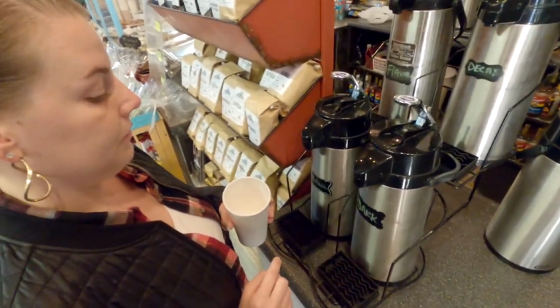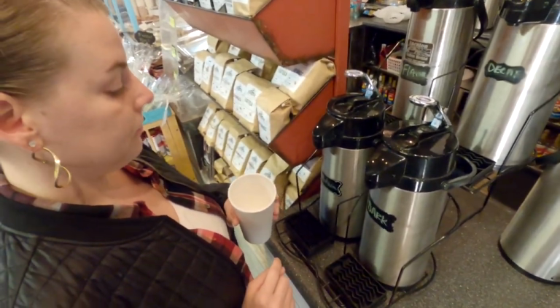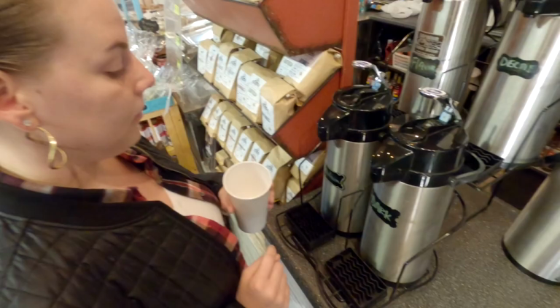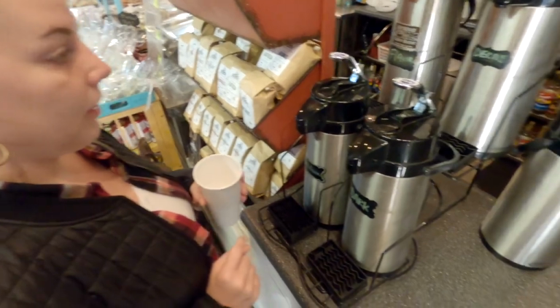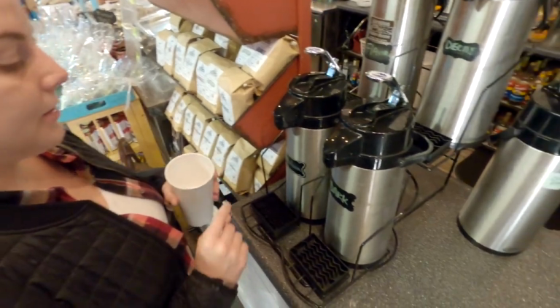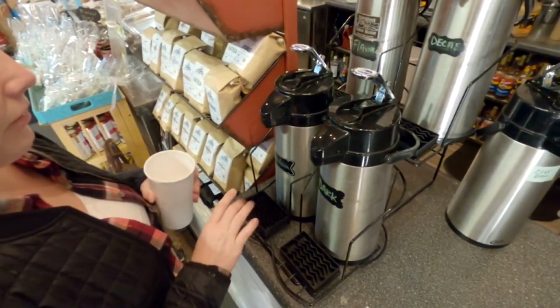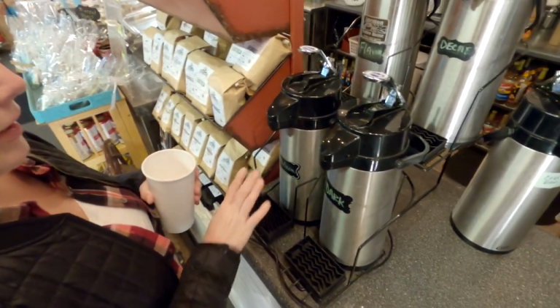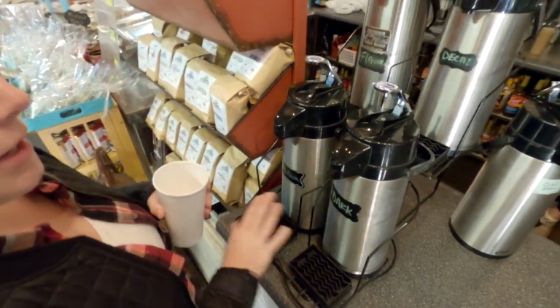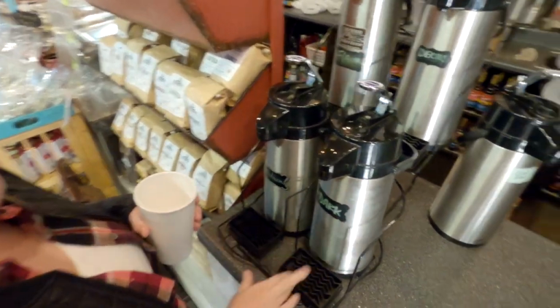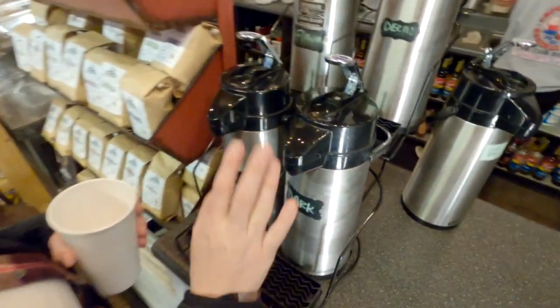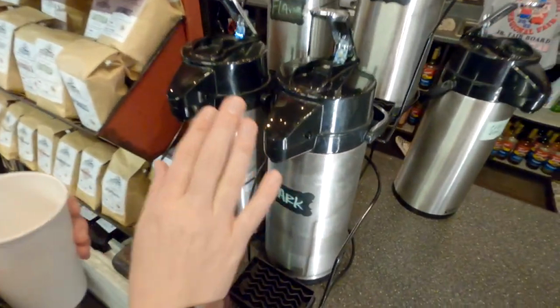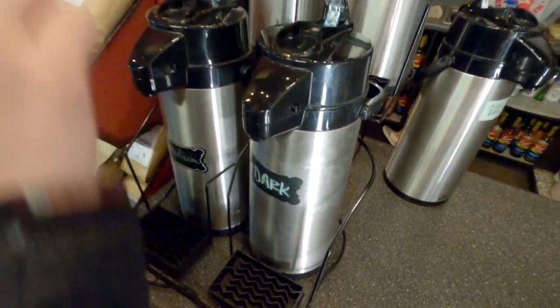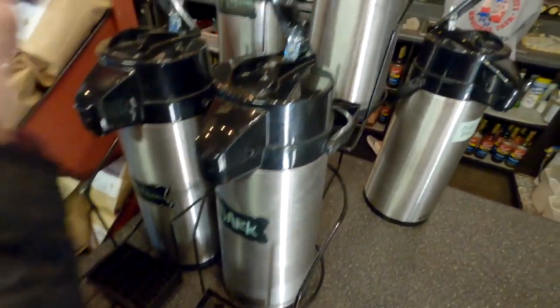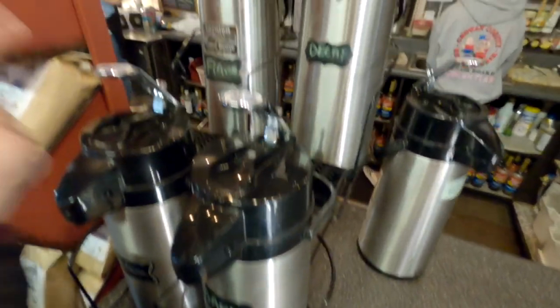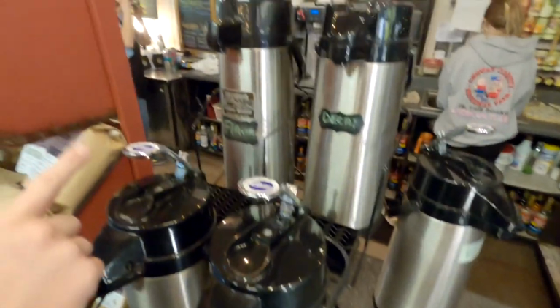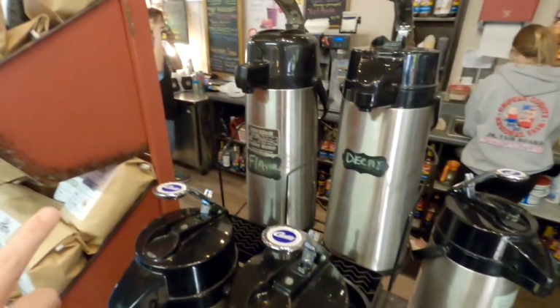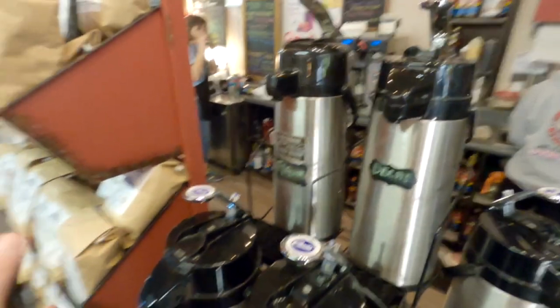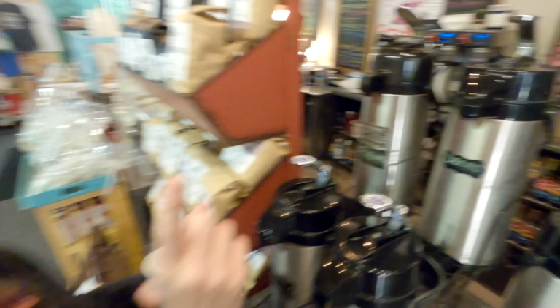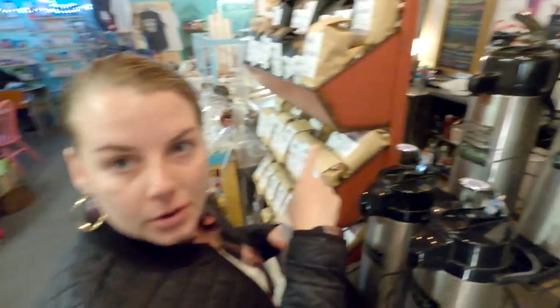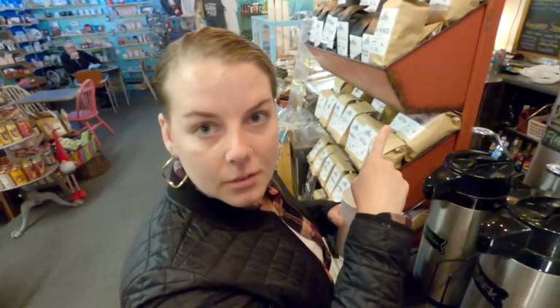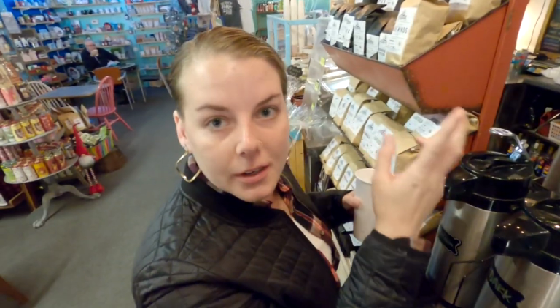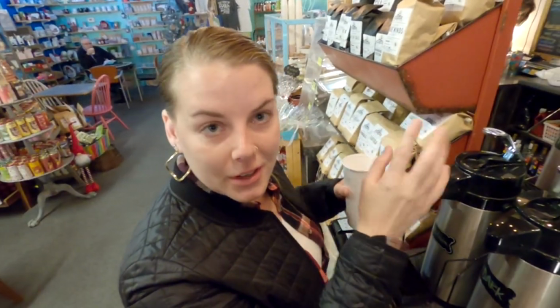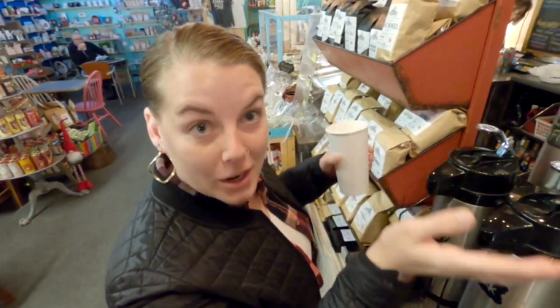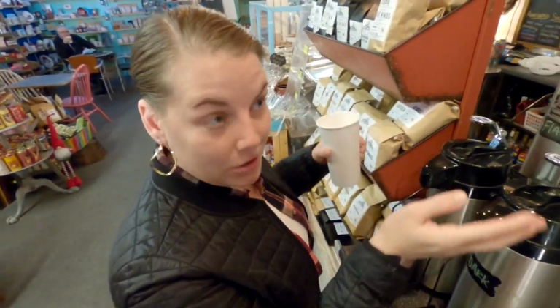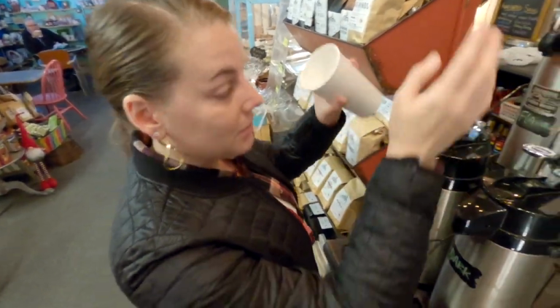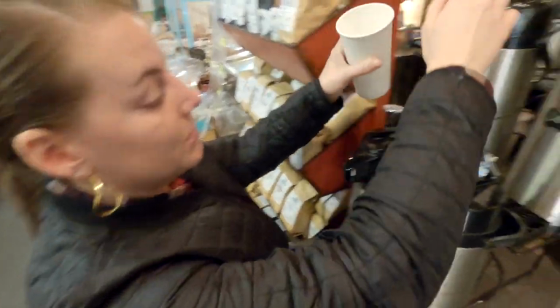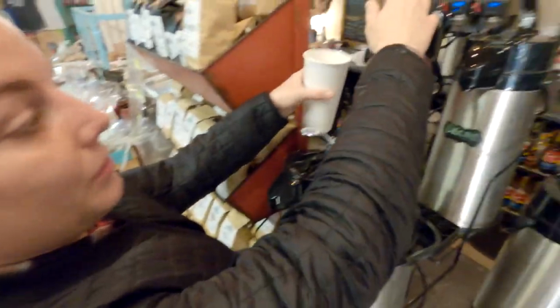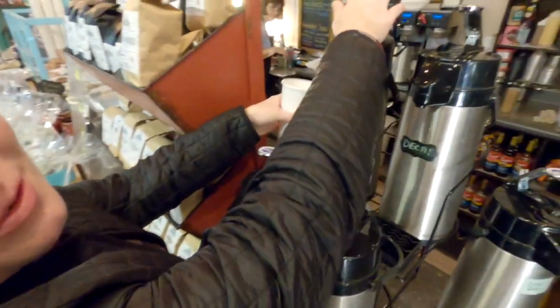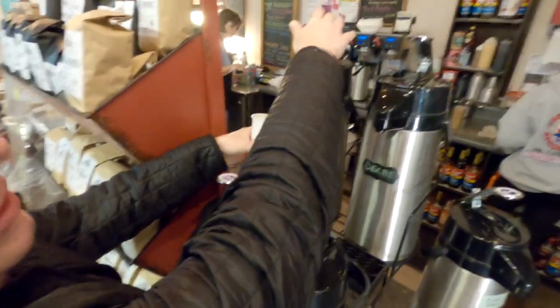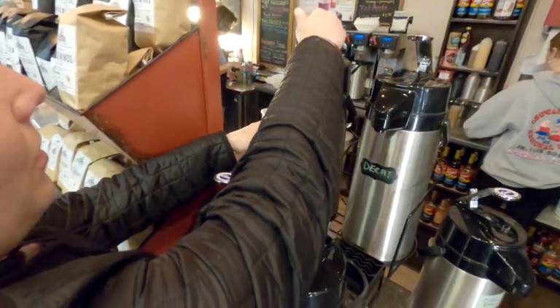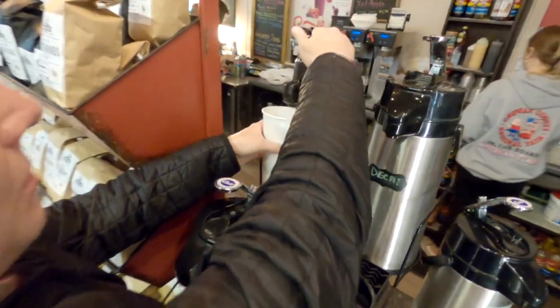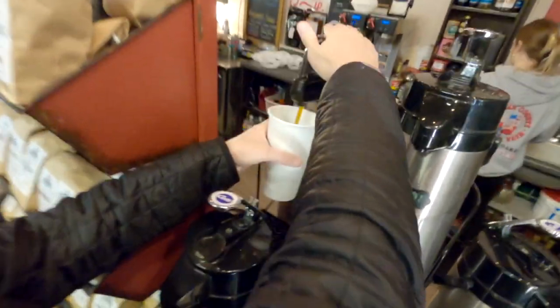What brew are you going with? They have a medium dark decaf, but they always have a flavor of the day listed on the board. Today it's Jack Frost. I'm definitely going with the flavor — I always go with the flavor.